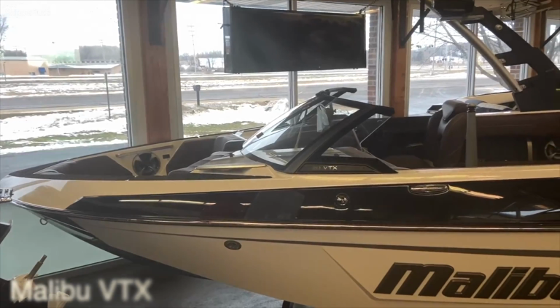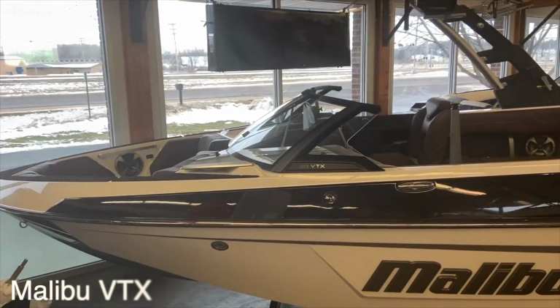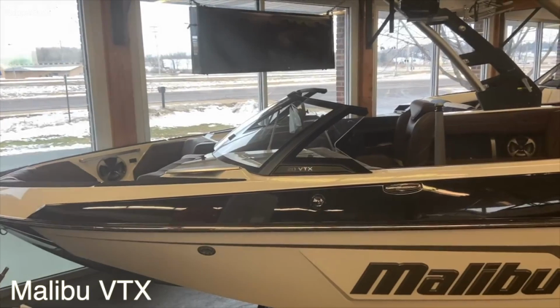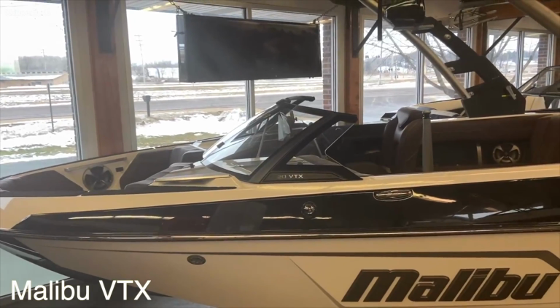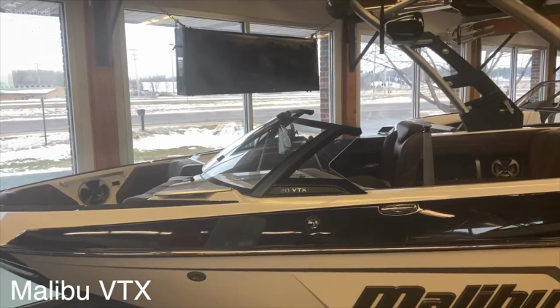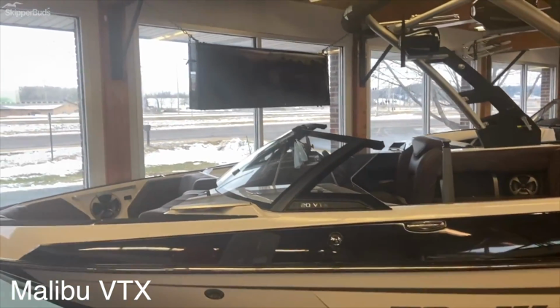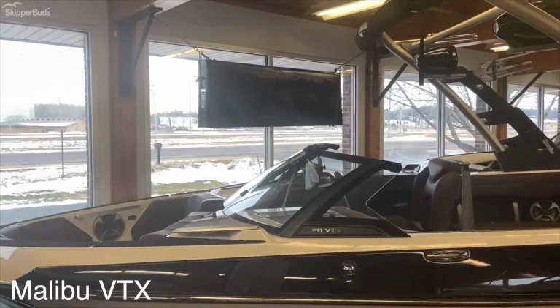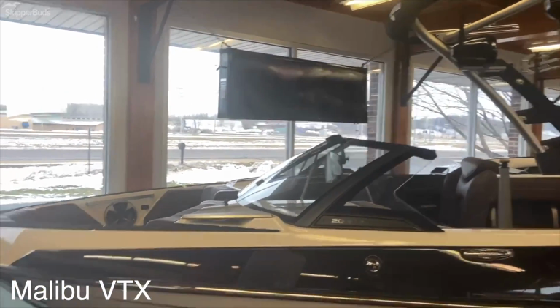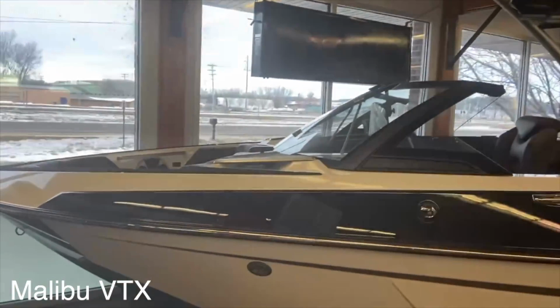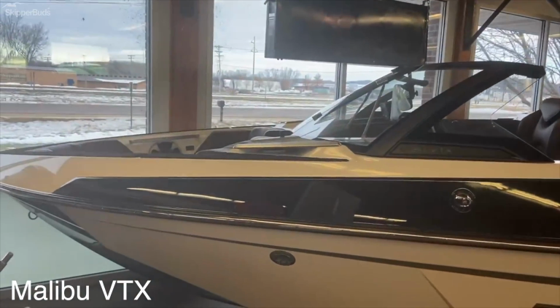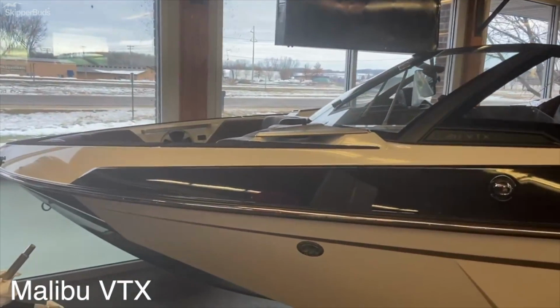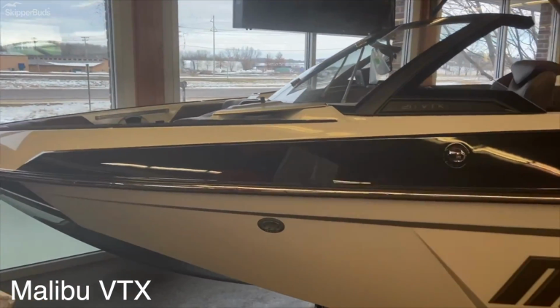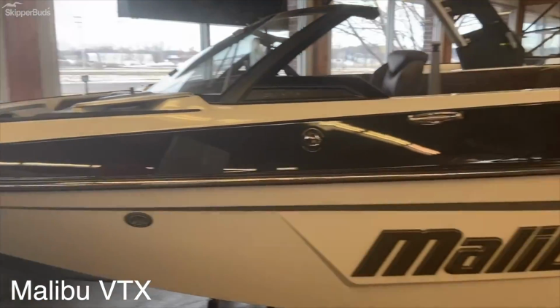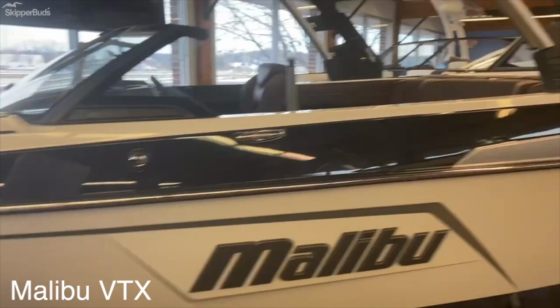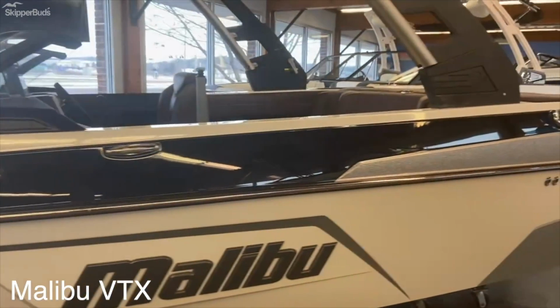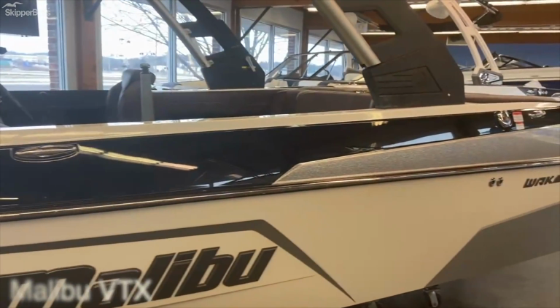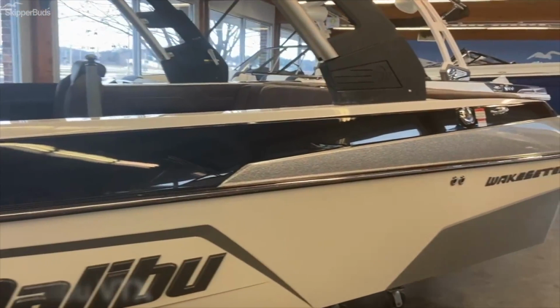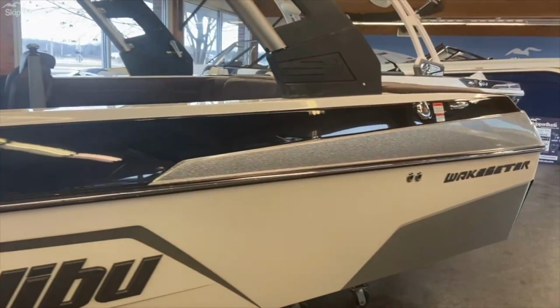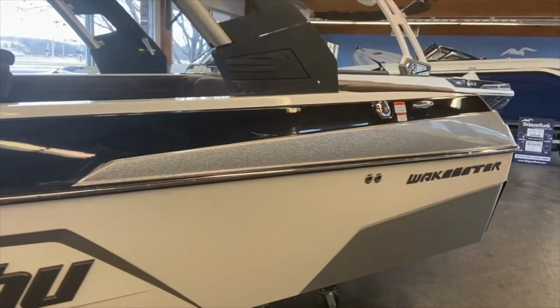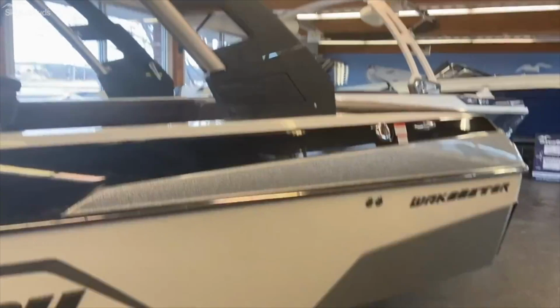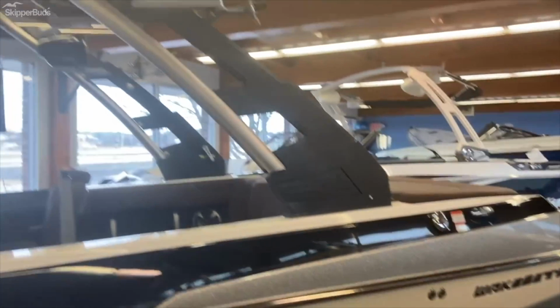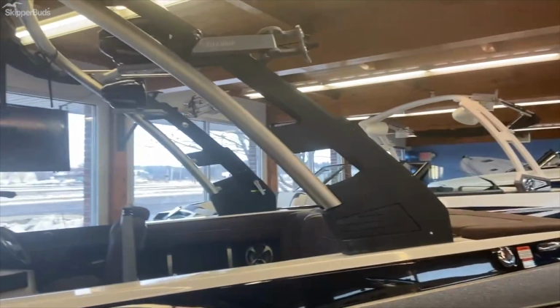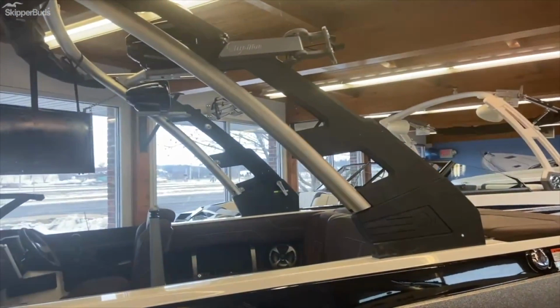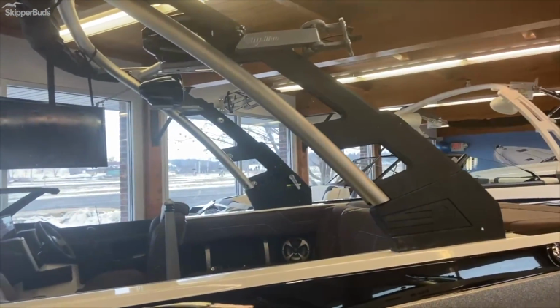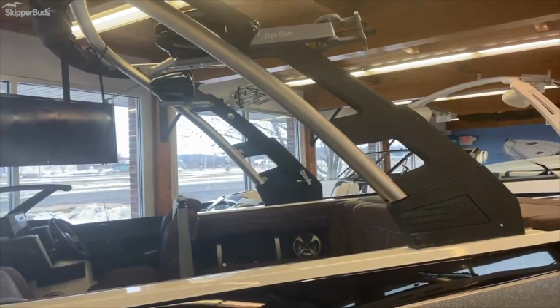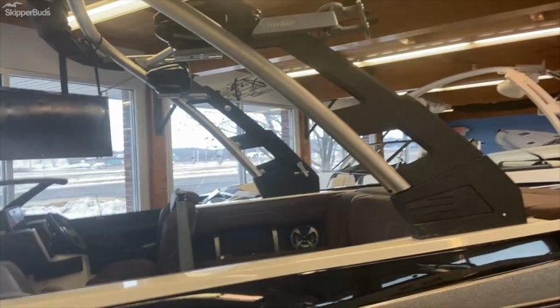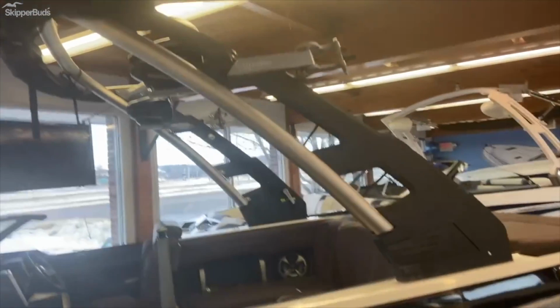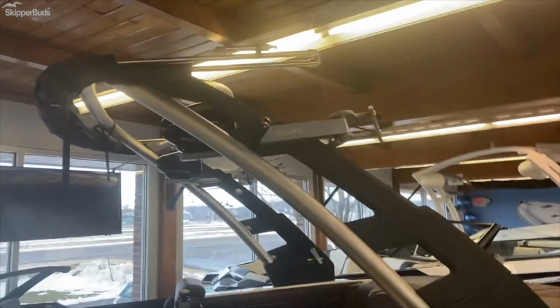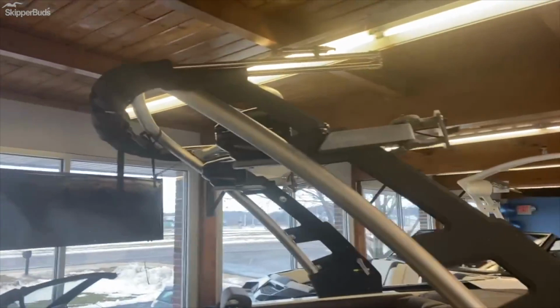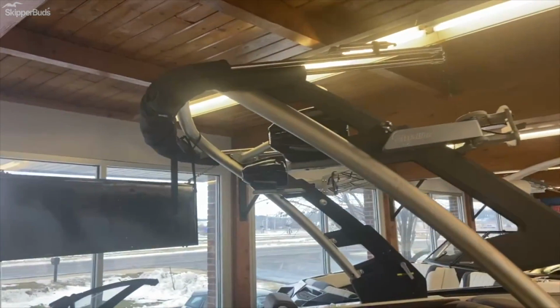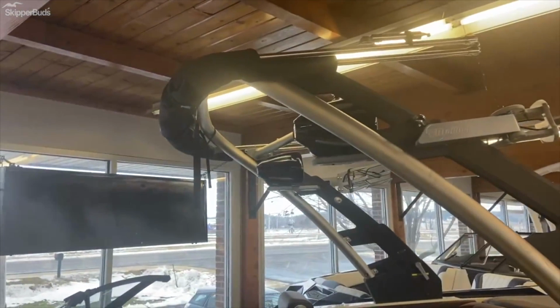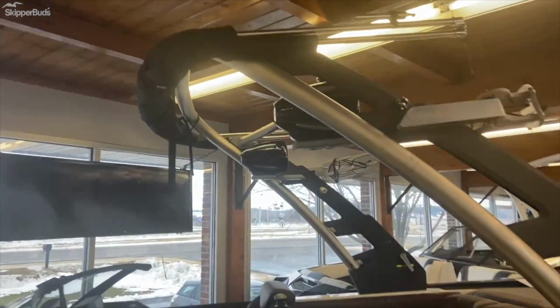2020 Malibu VTX with the ebony accents and metal flake silver. The G3.5 tower with spinning board racks, tower speakers, and bimini top.